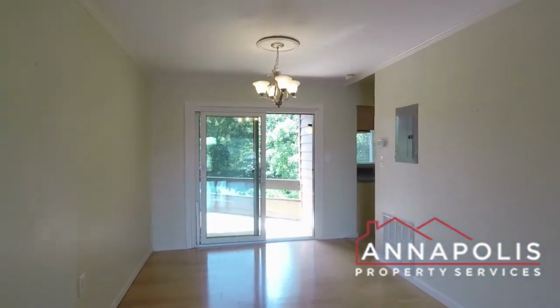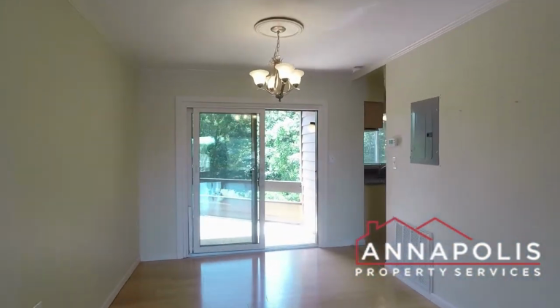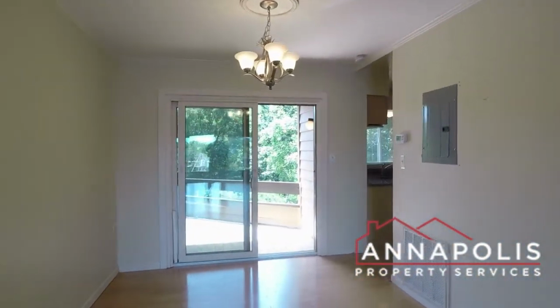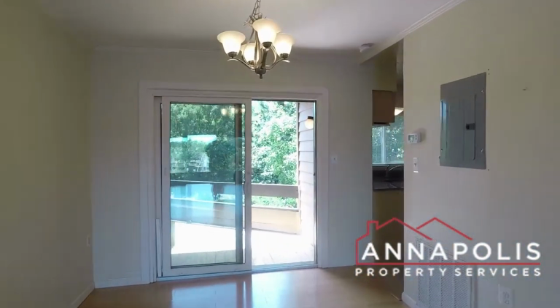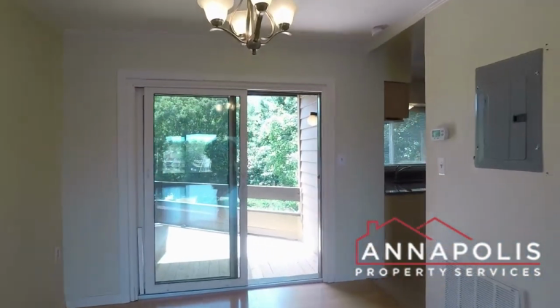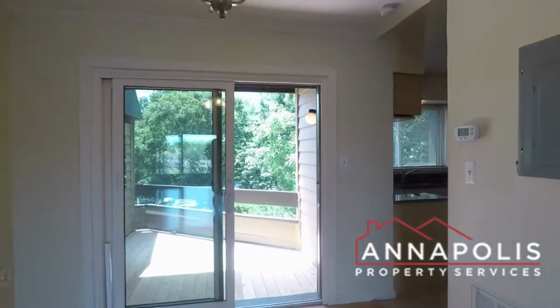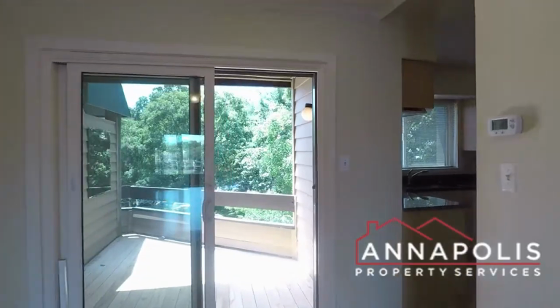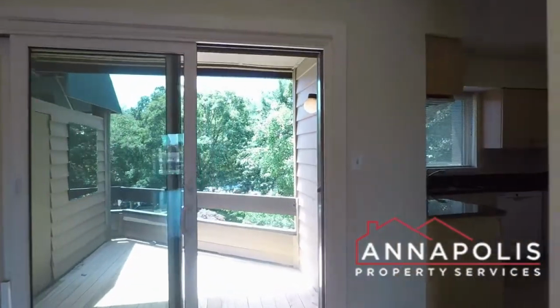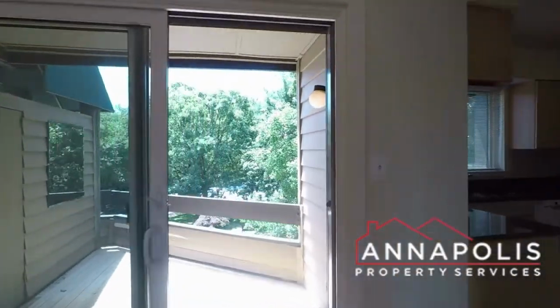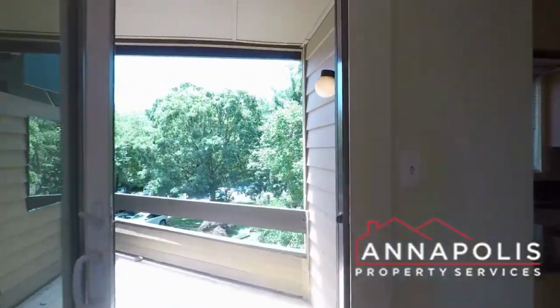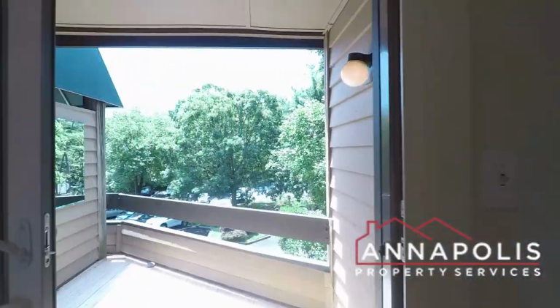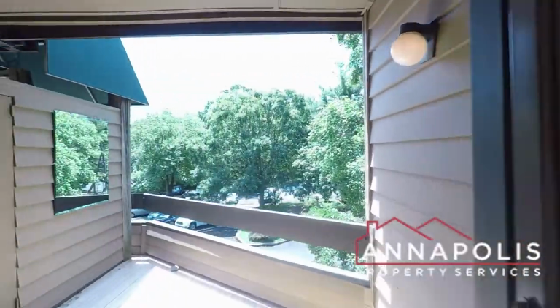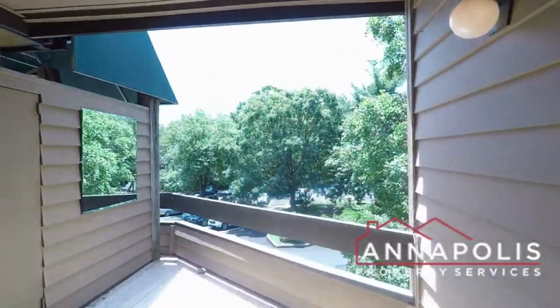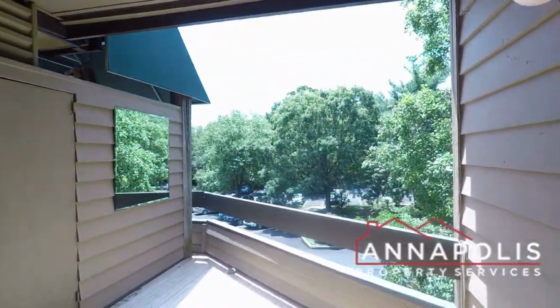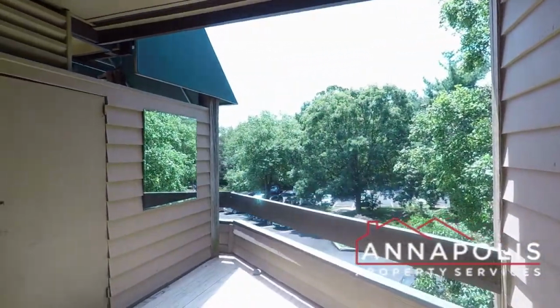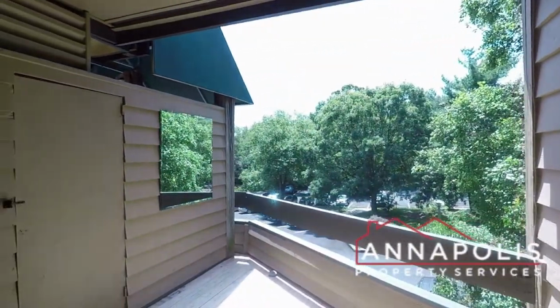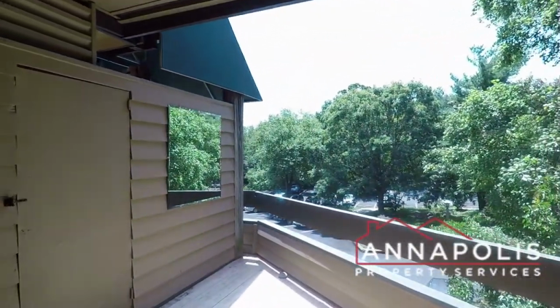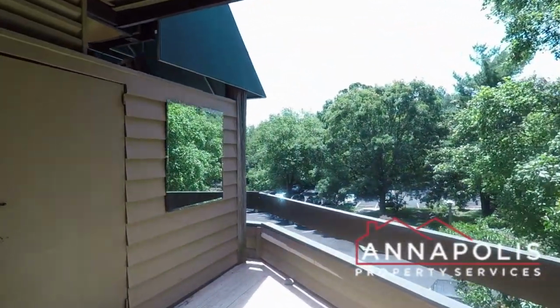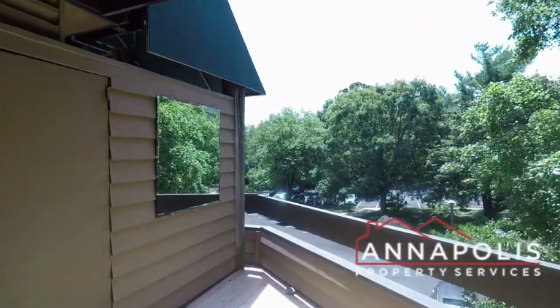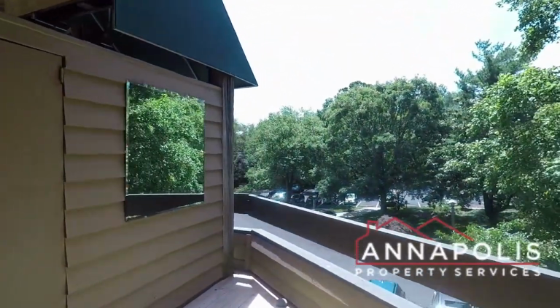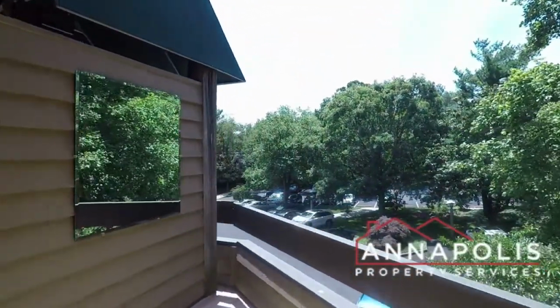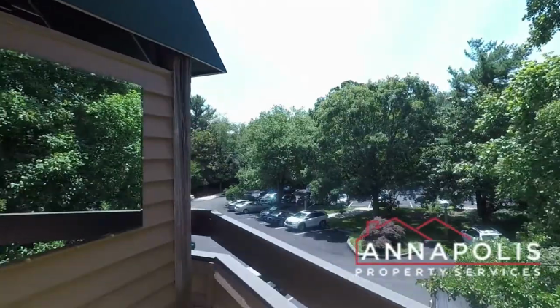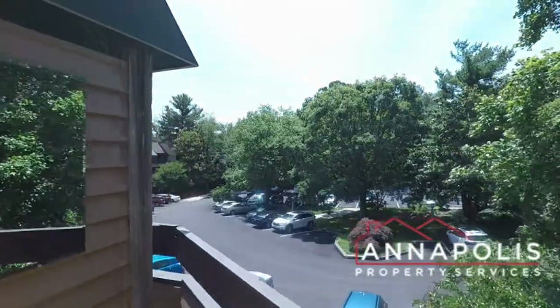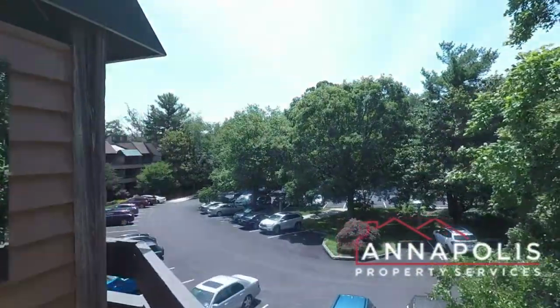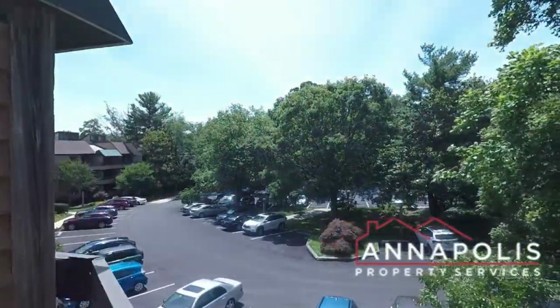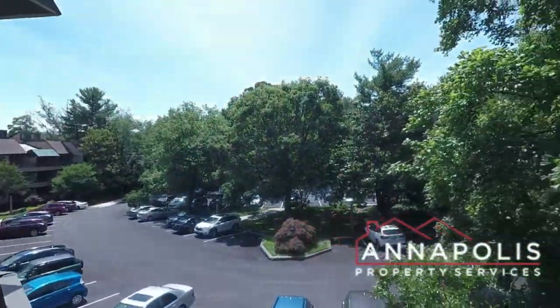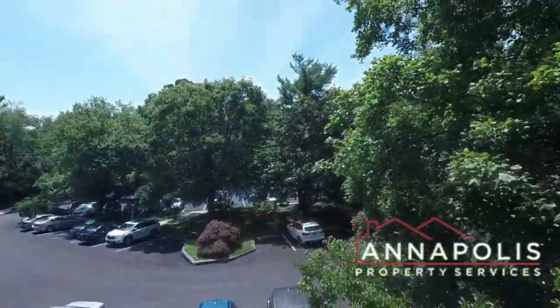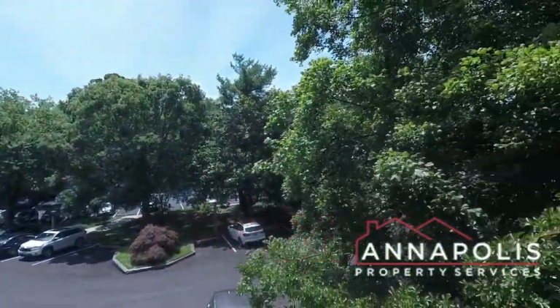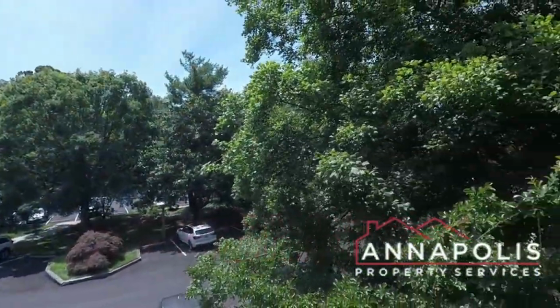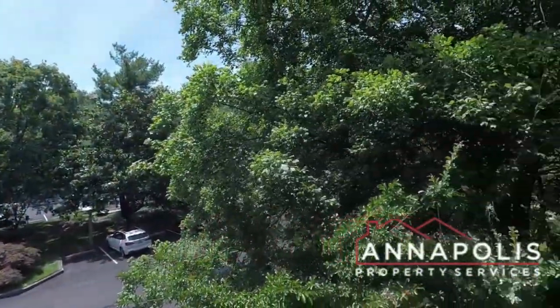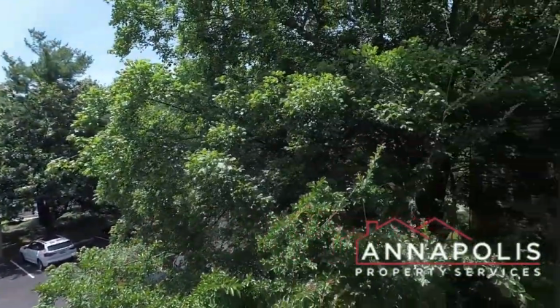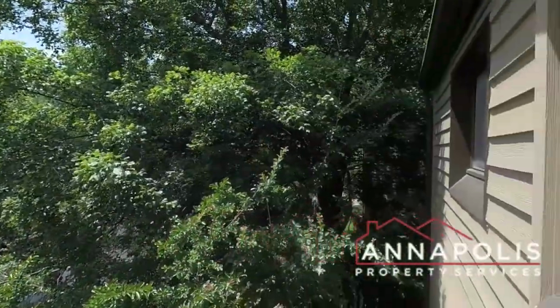Coming through the dining area, we've also got a back deck area — a great private back deck with views over the community and back parking lot.